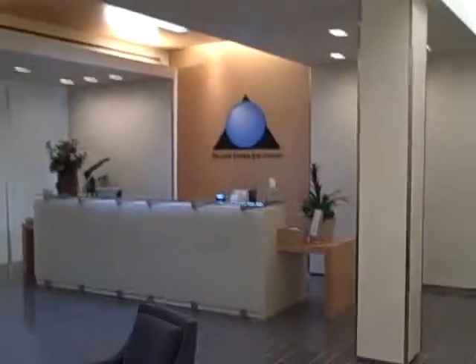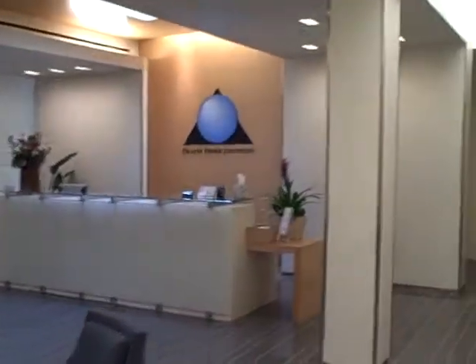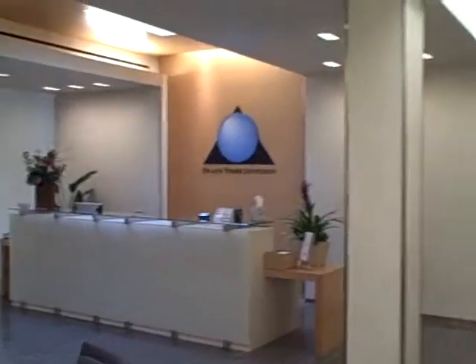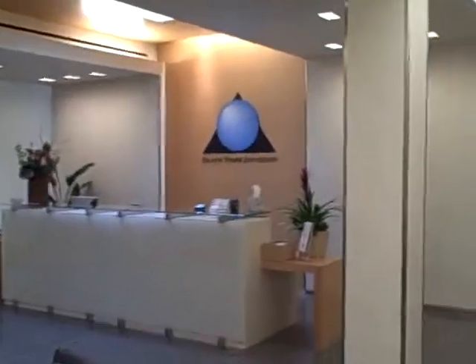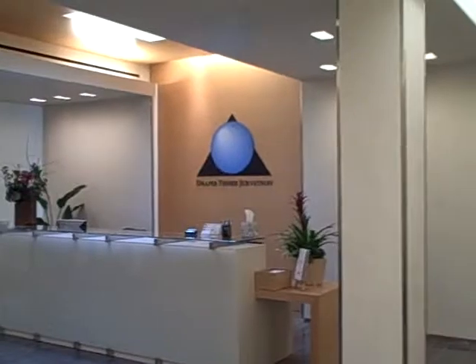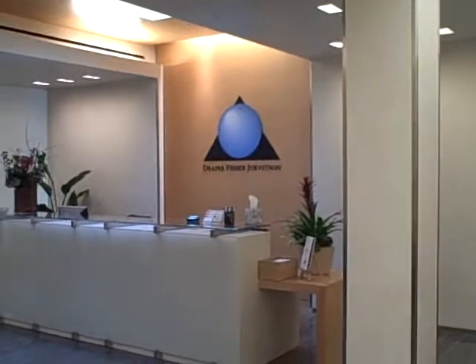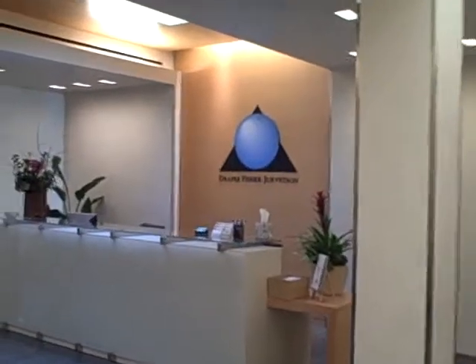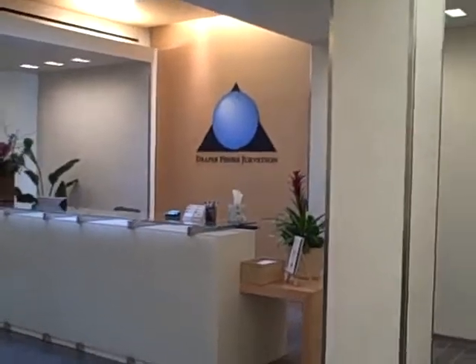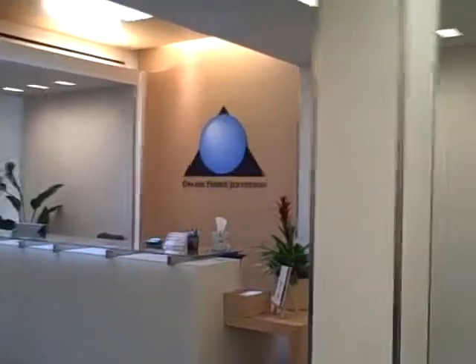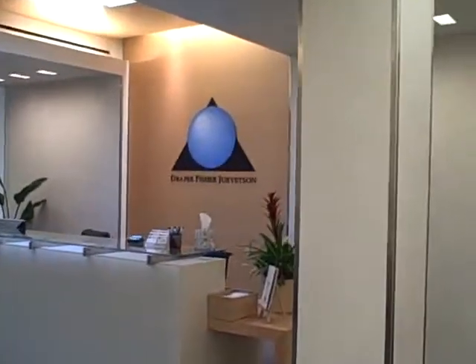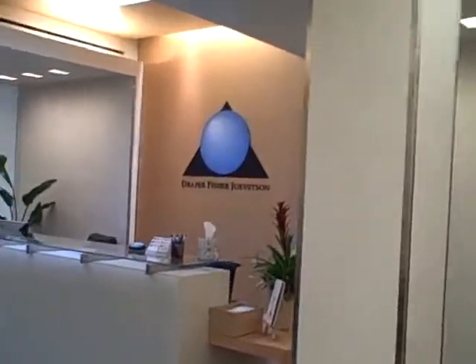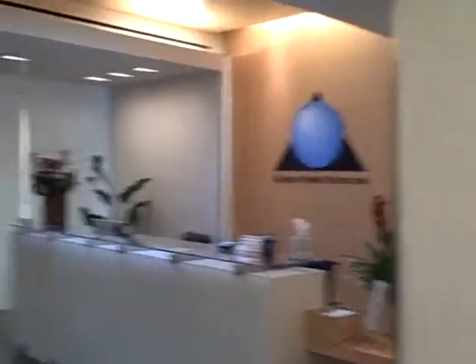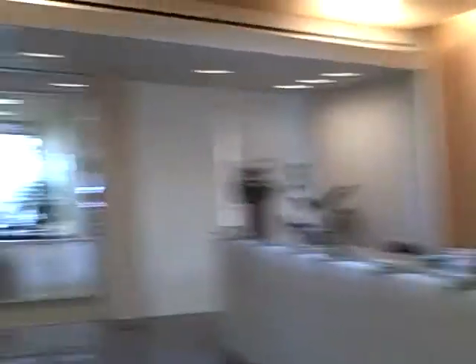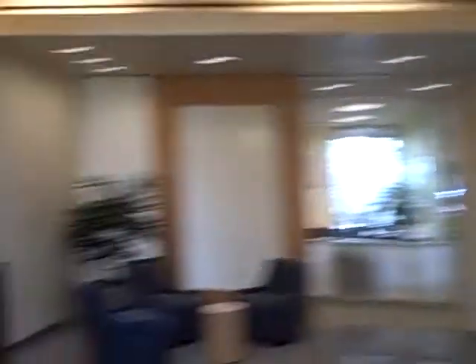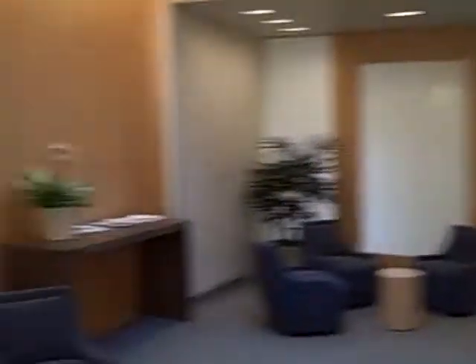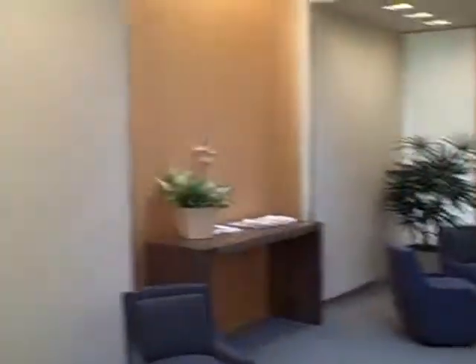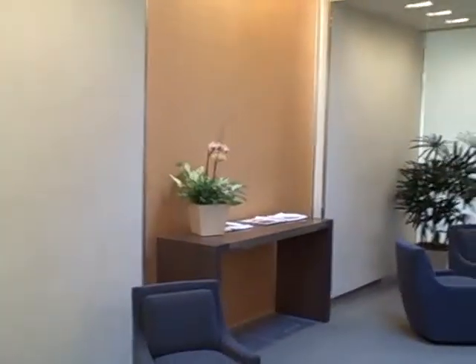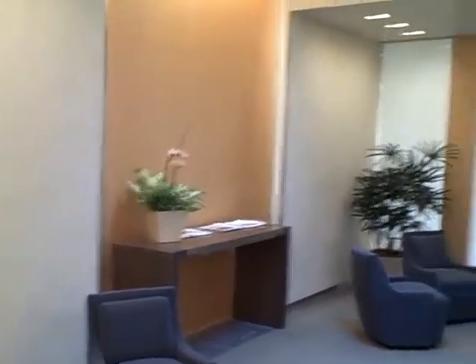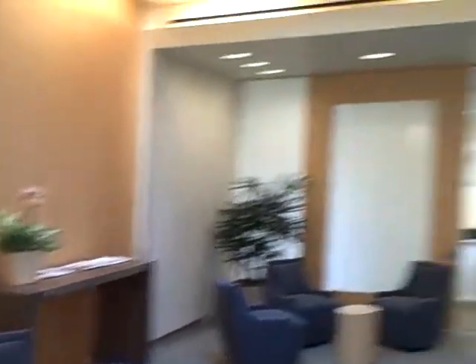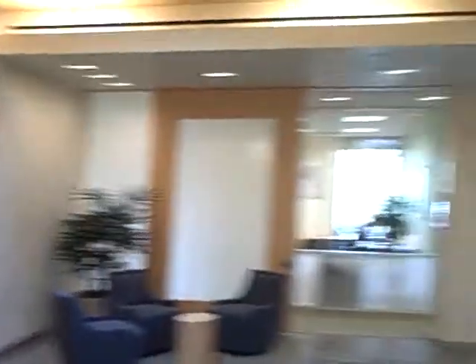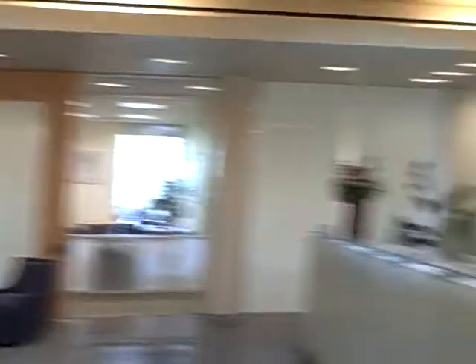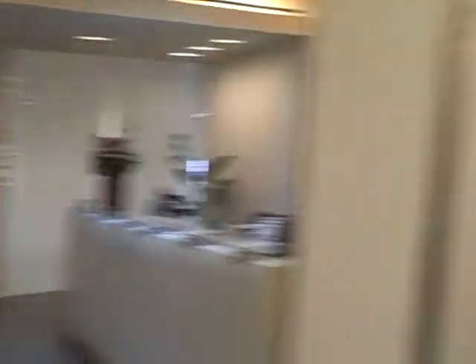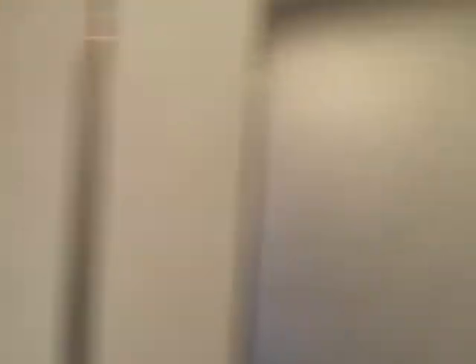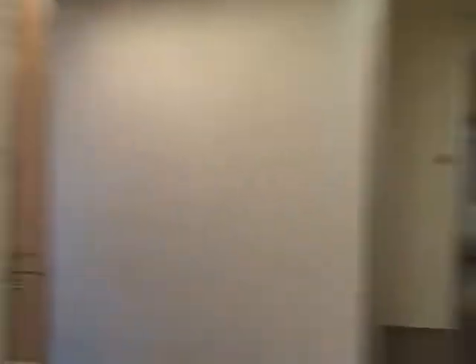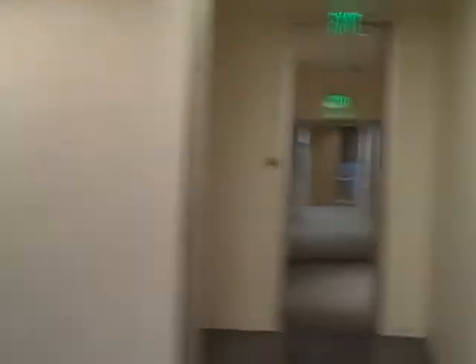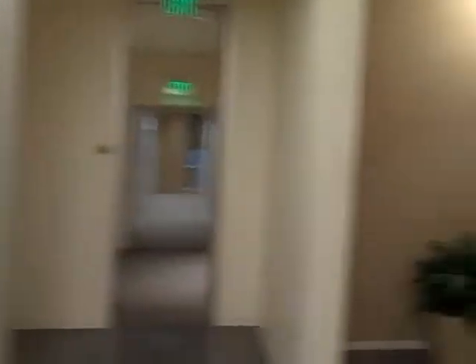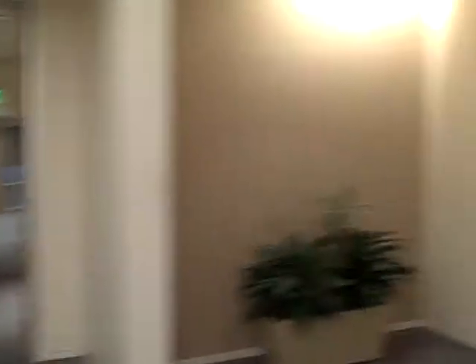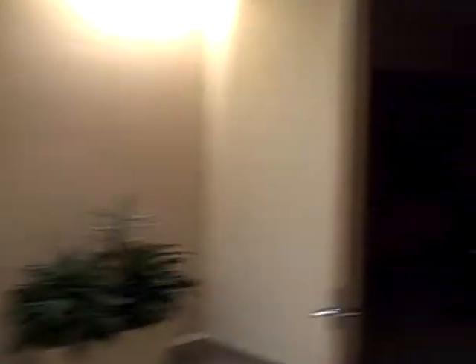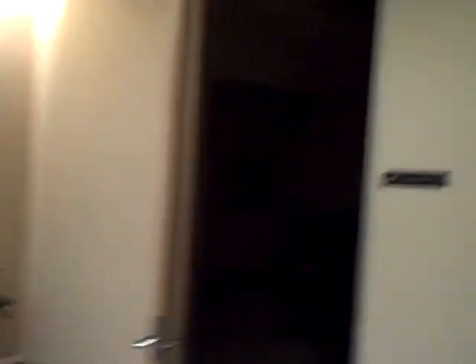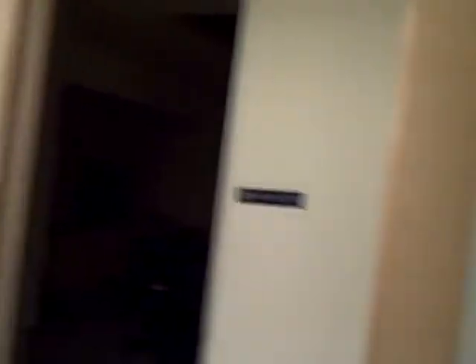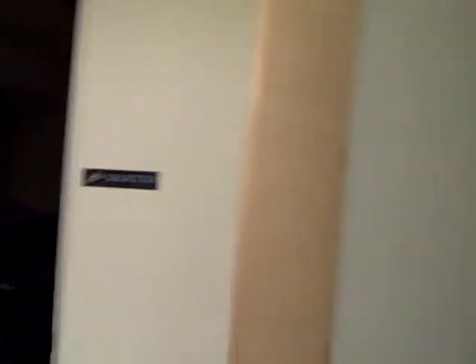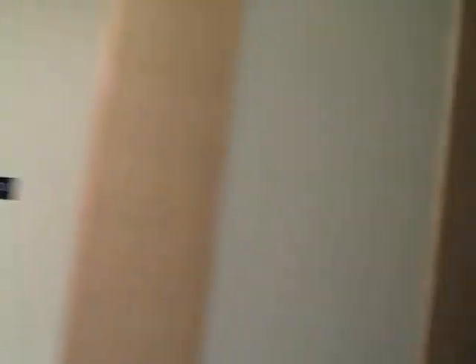There's a large reception area with a logo and a seating area. Then directly off of the reception, you have two conference rooms.